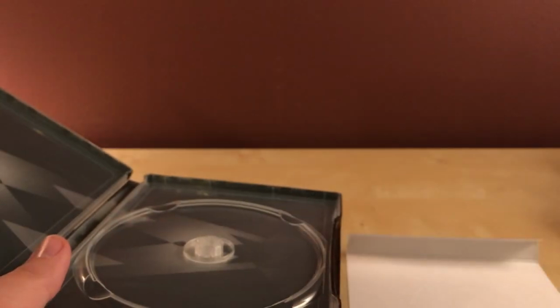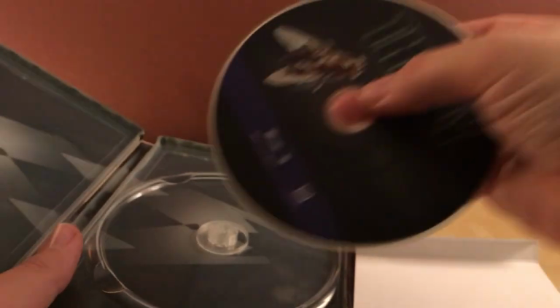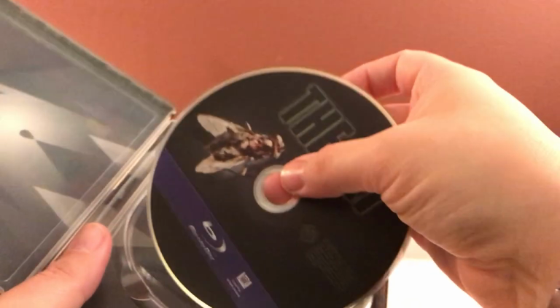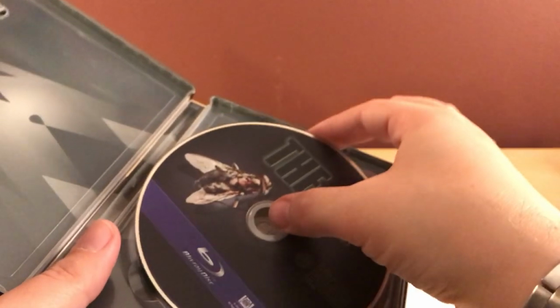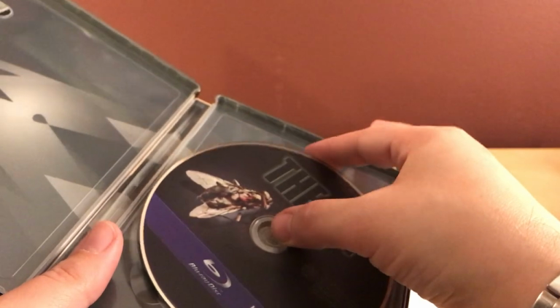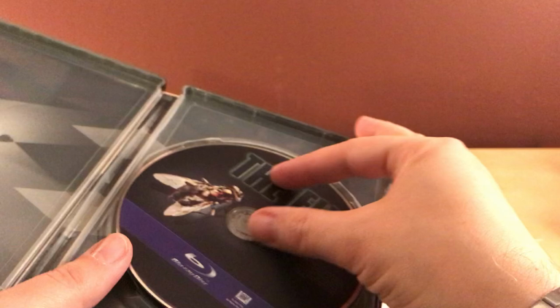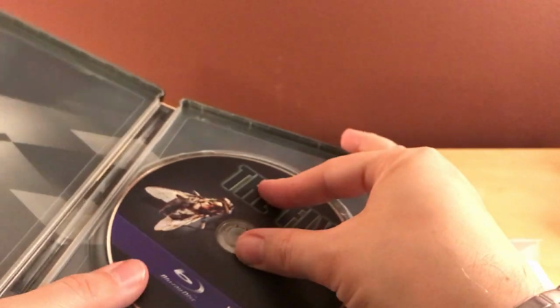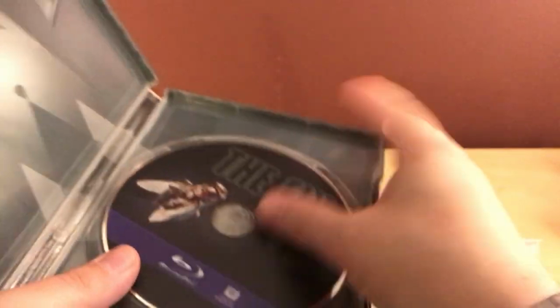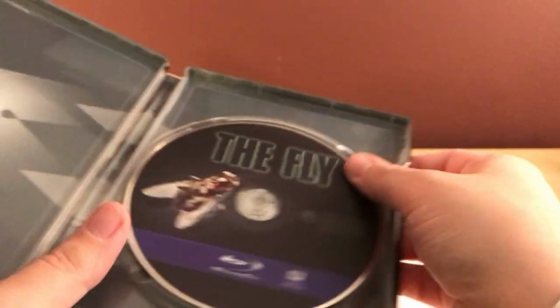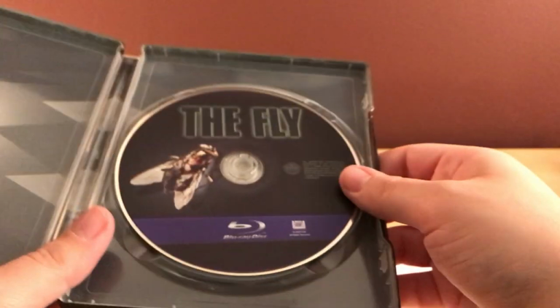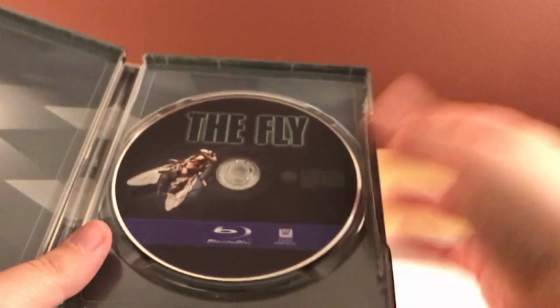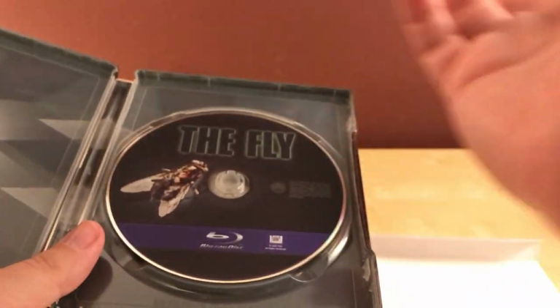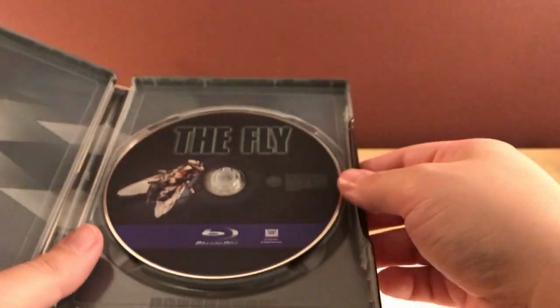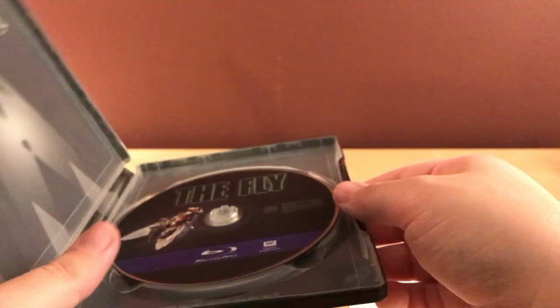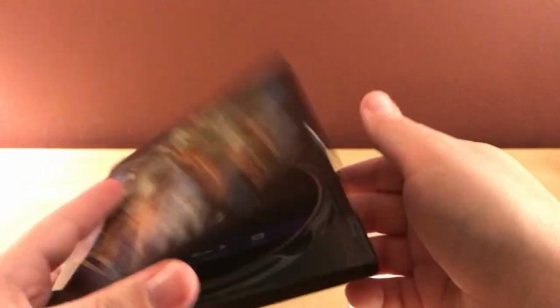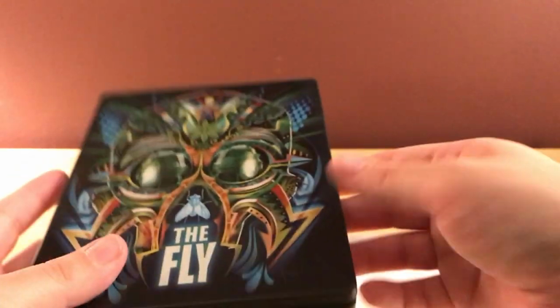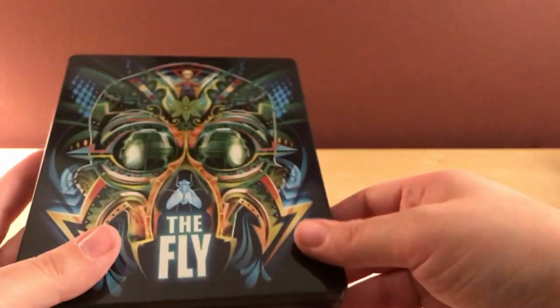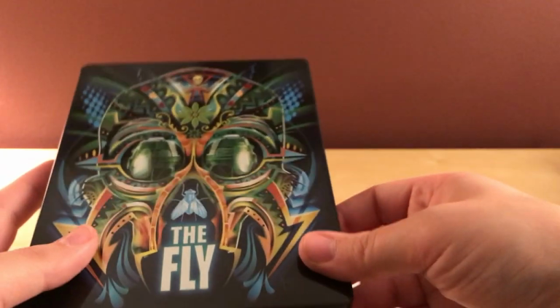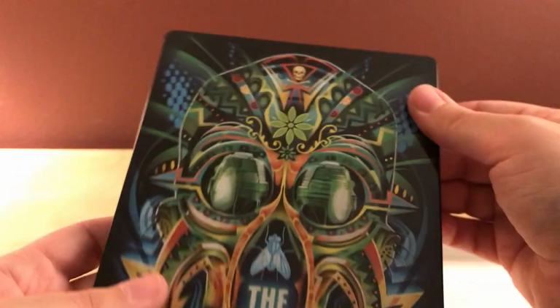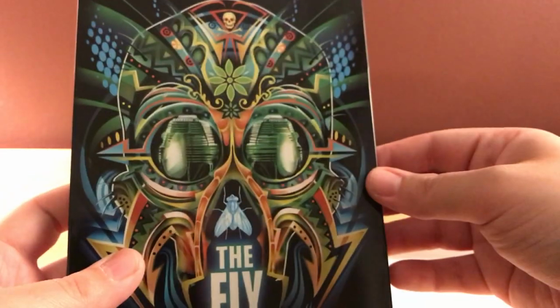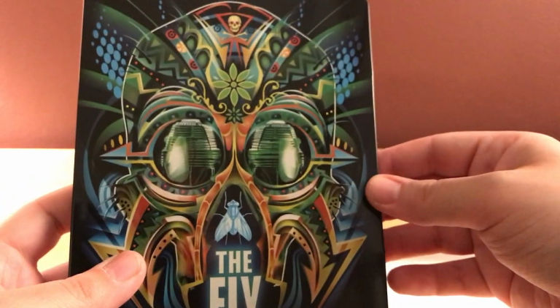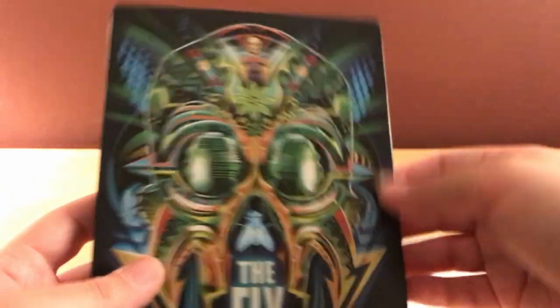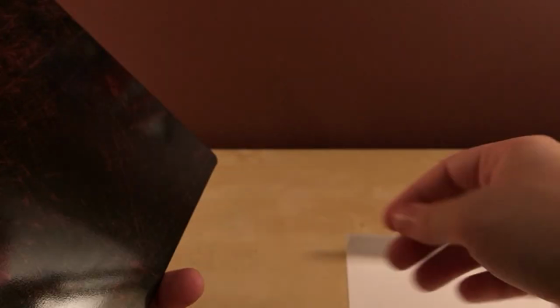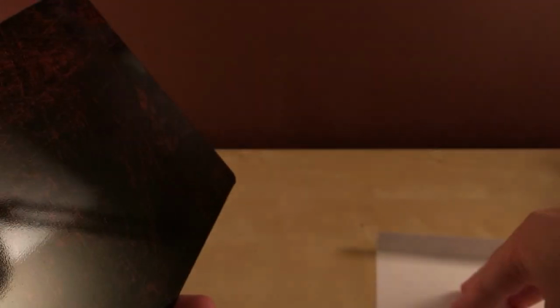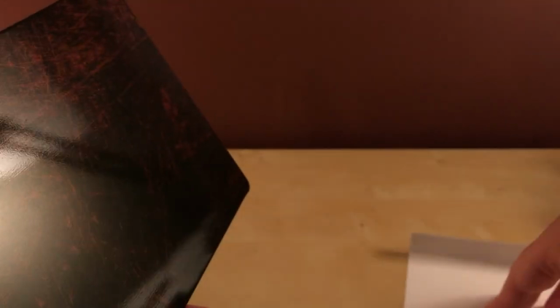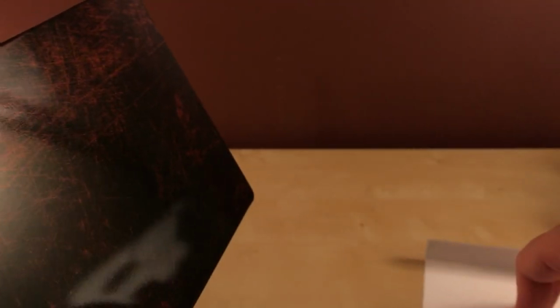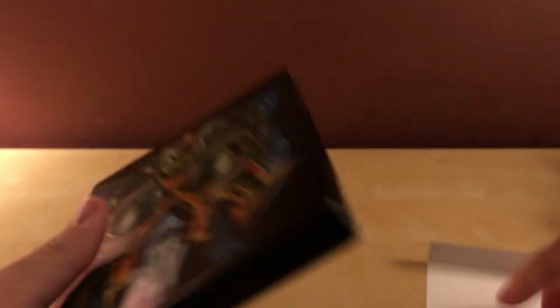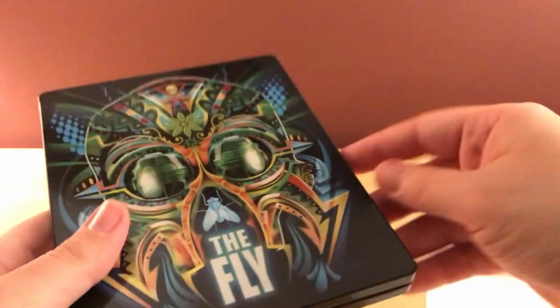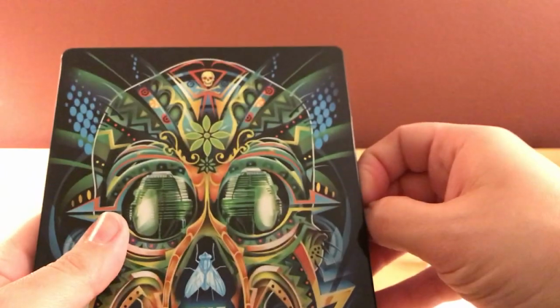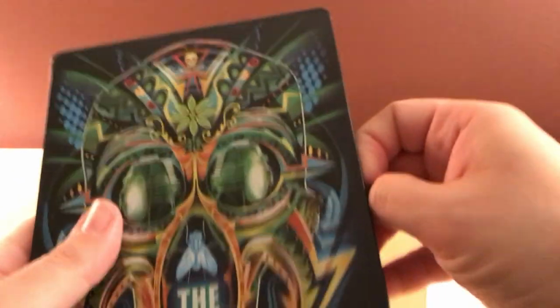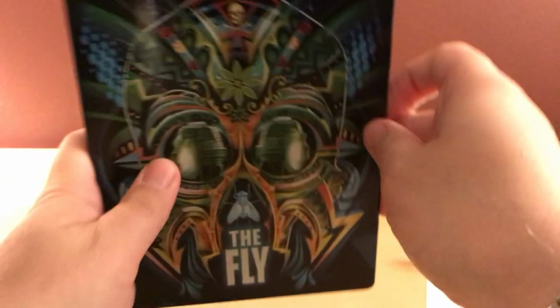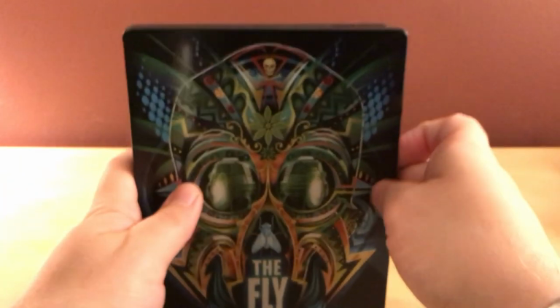I'm assuming on all of them these are just the regular previous releases — there's no upgraded 4K scans or anything as far as I know. So honestly kind of lame, but it was only 10 bucks so not a big deal.